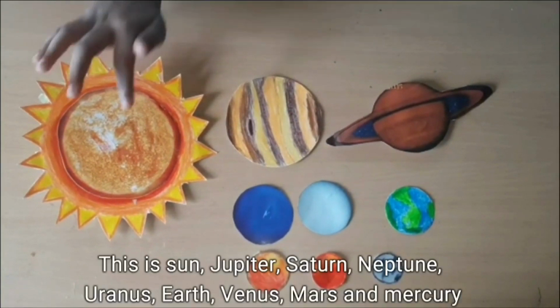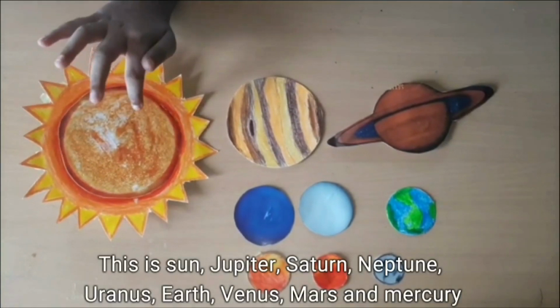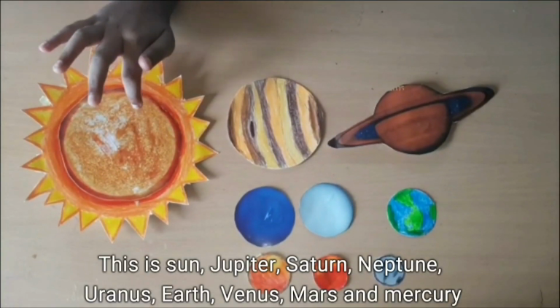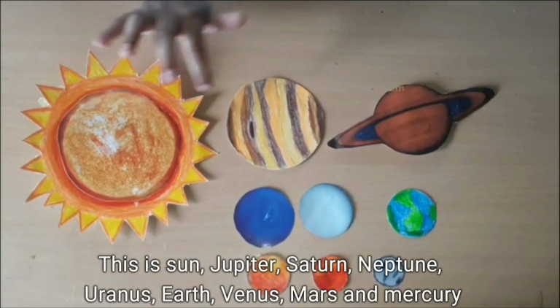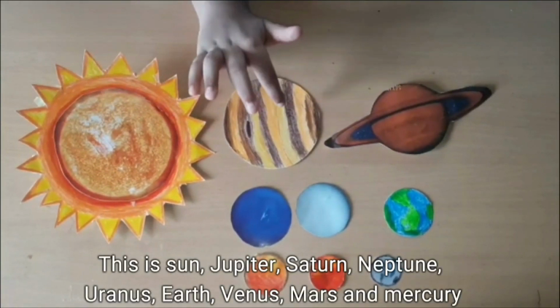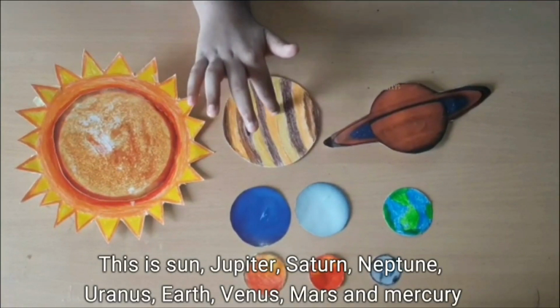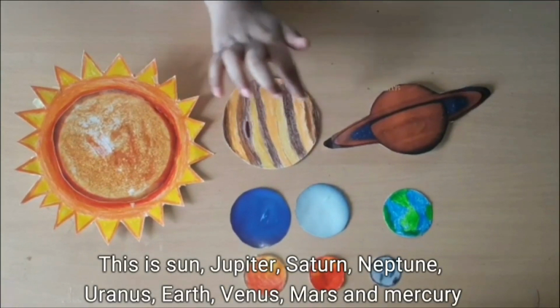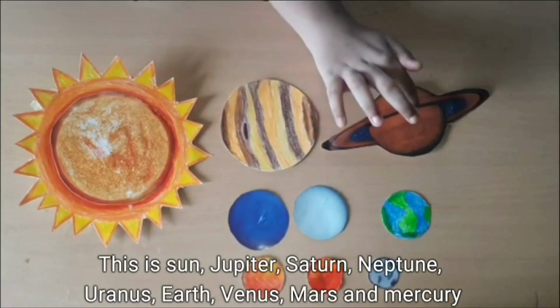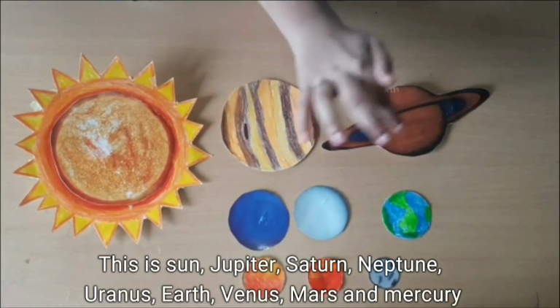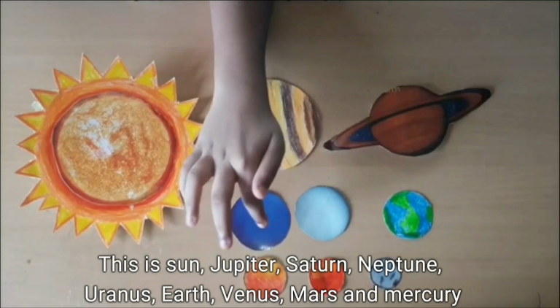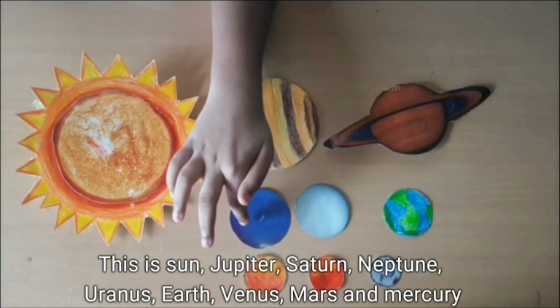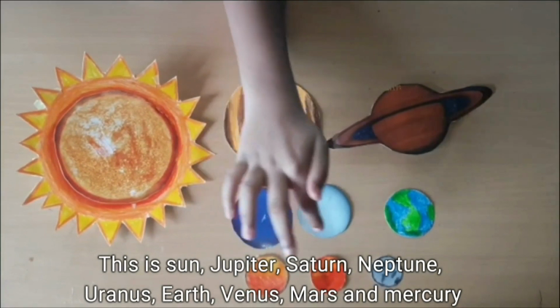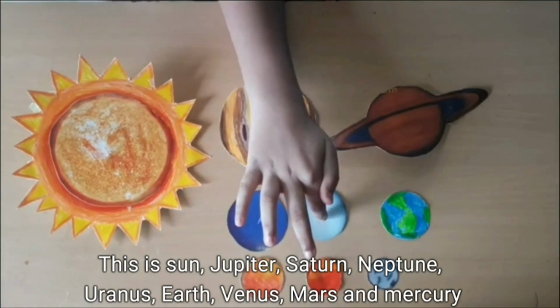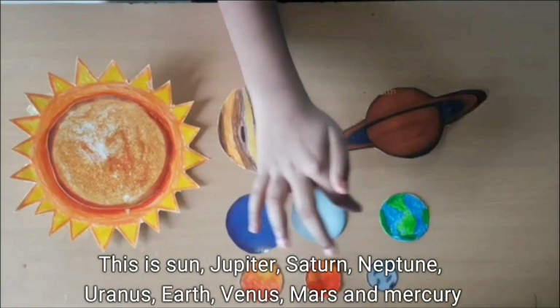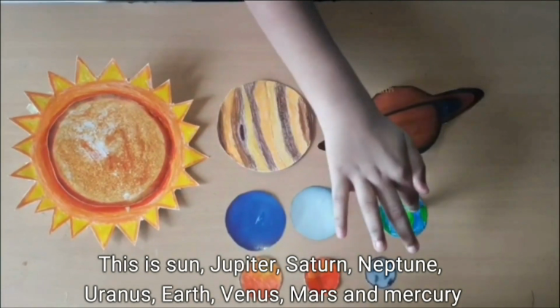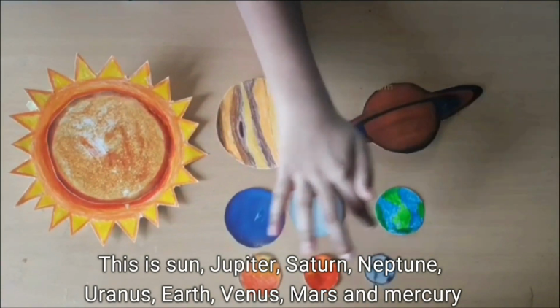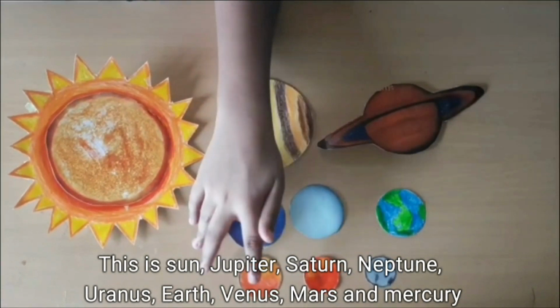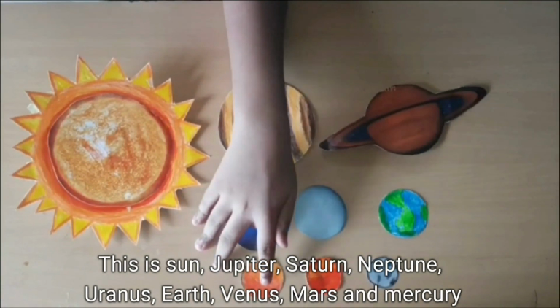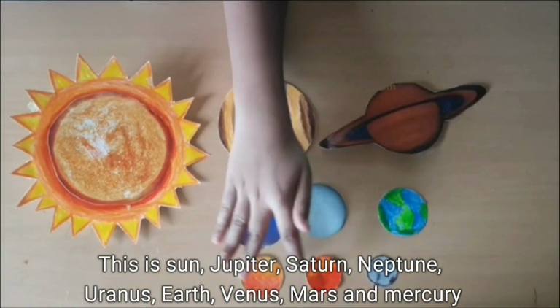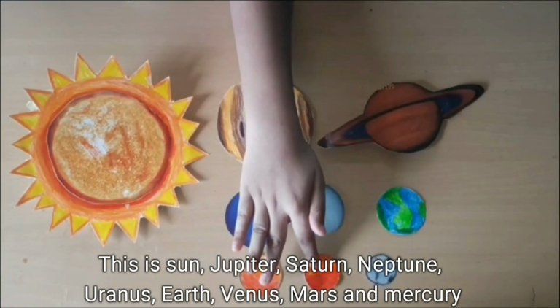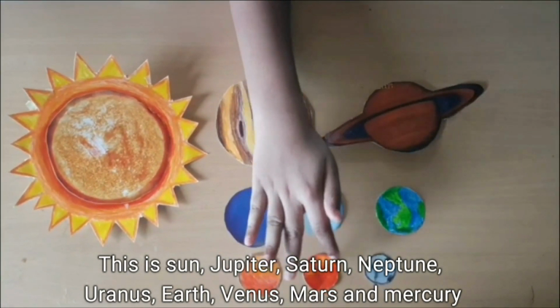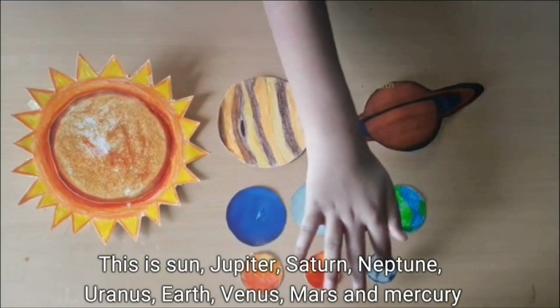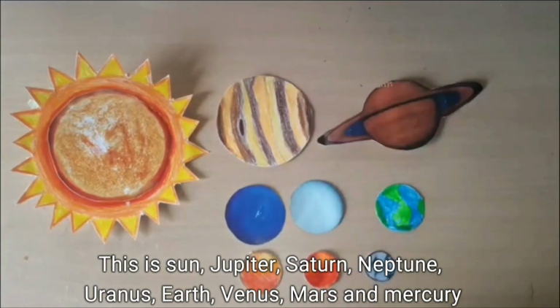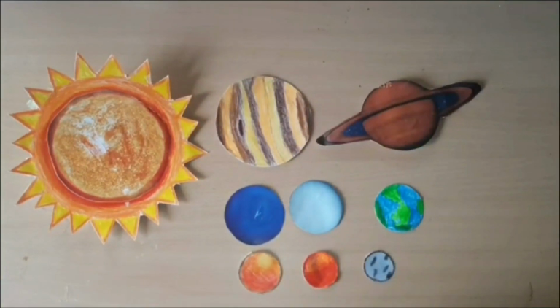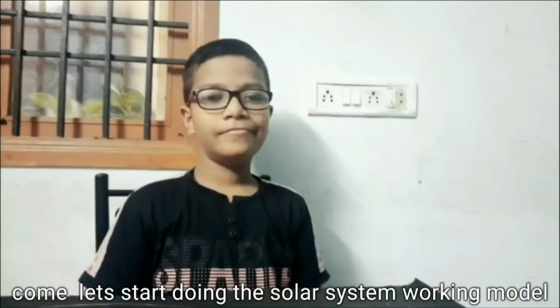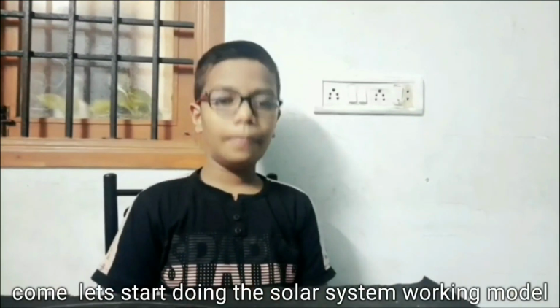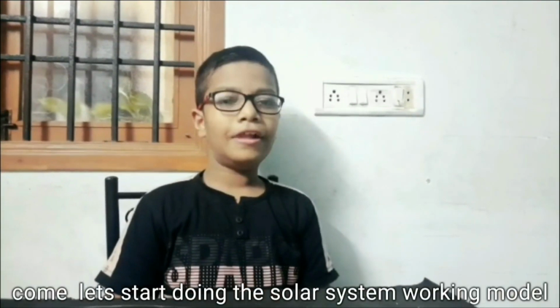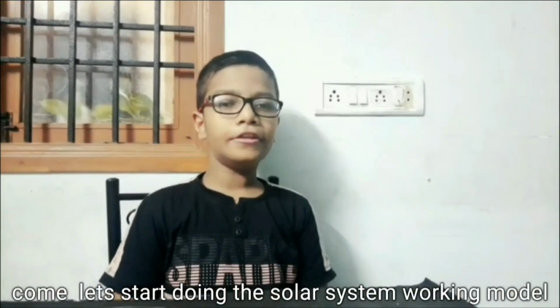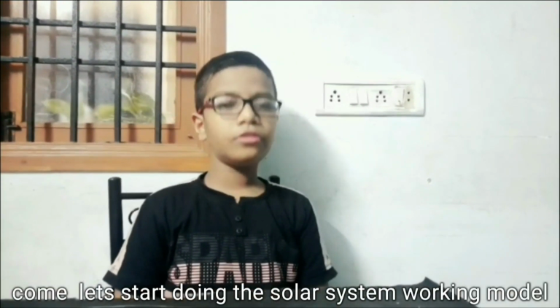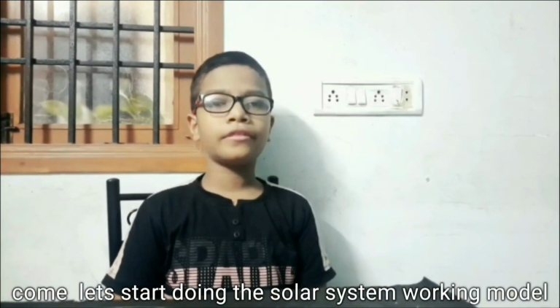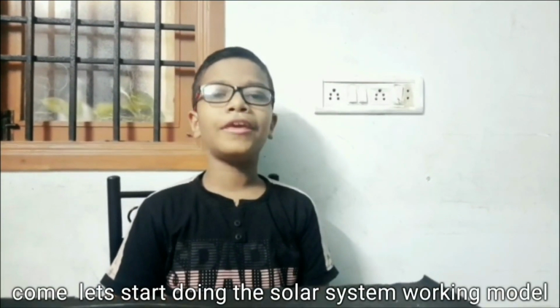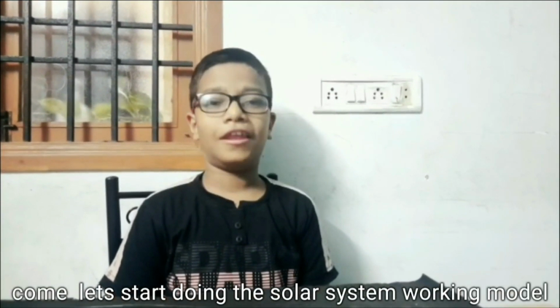So, this is the sun, Jupiter, Saturn, Neptune, Uranus, Earth, Venus, Mars and Mercury. Come, let's start doing the solar system working model.